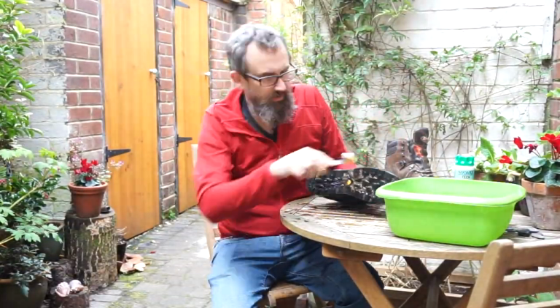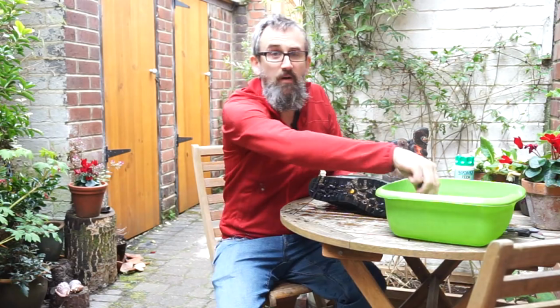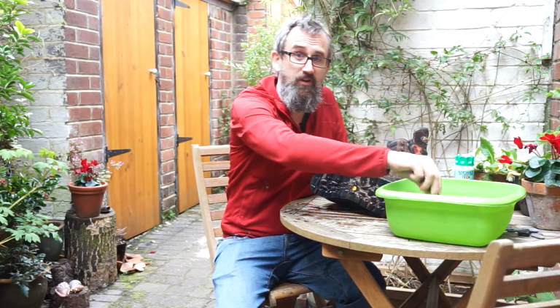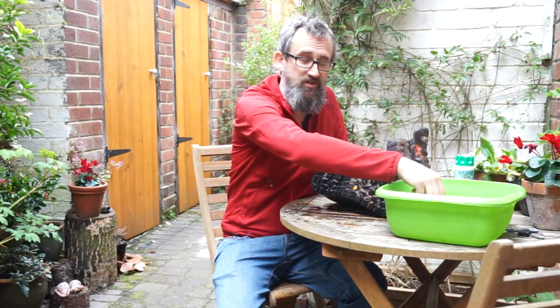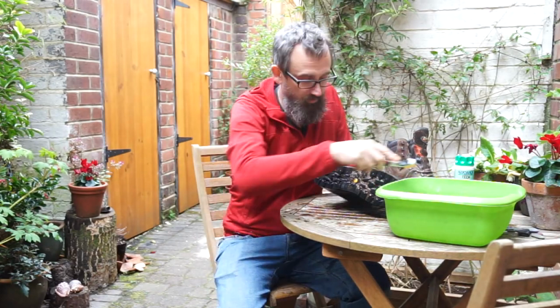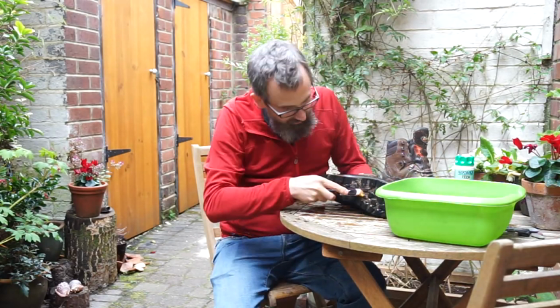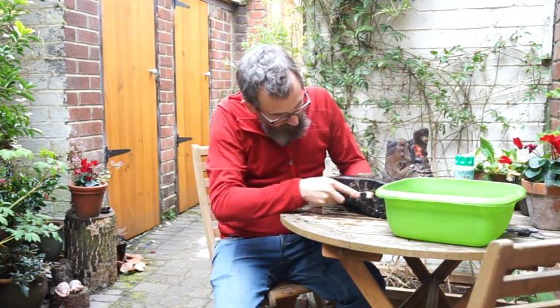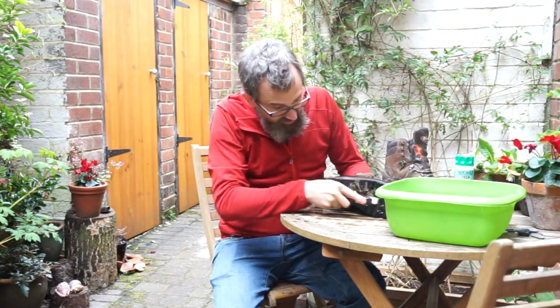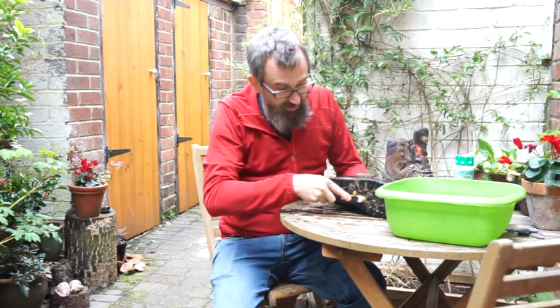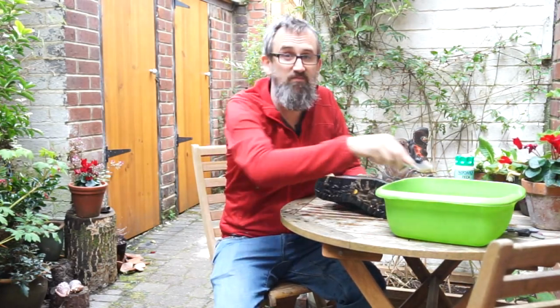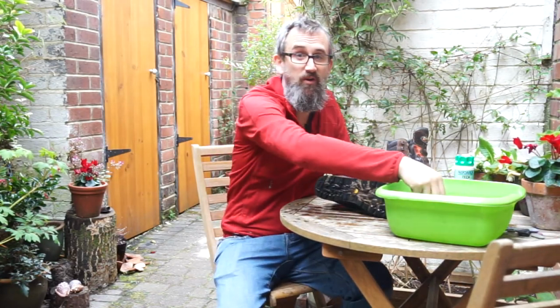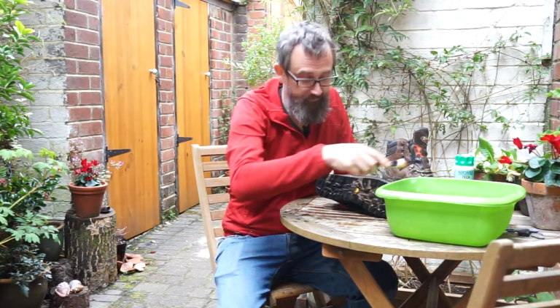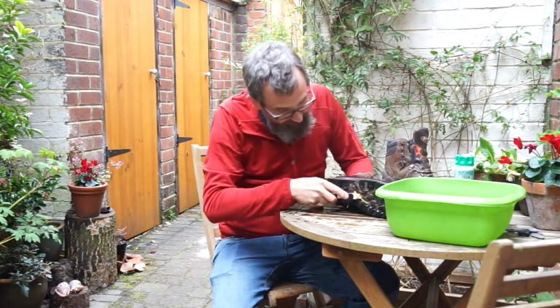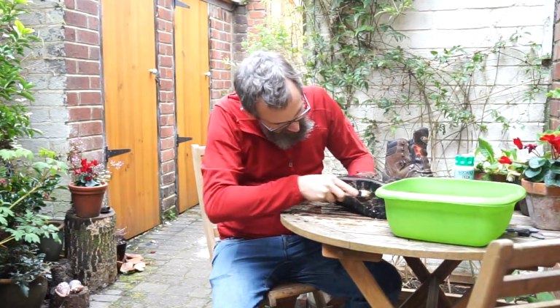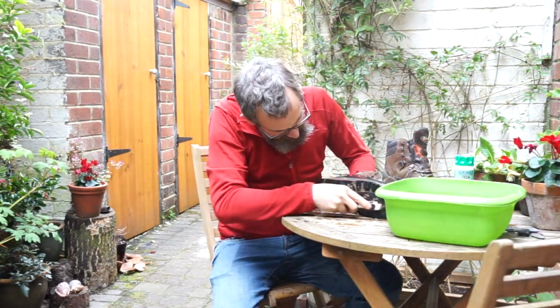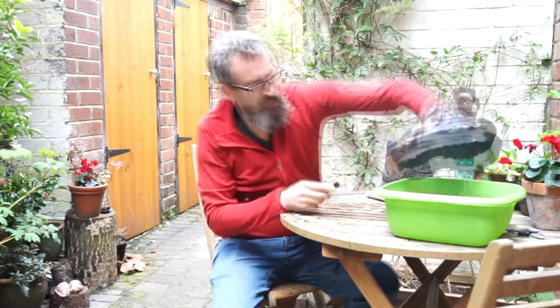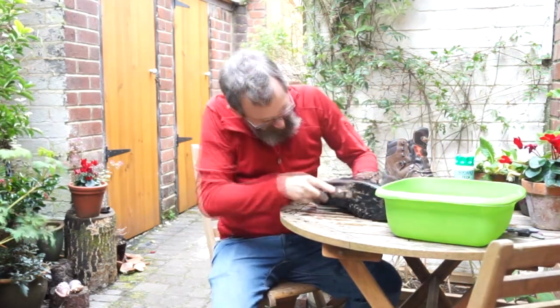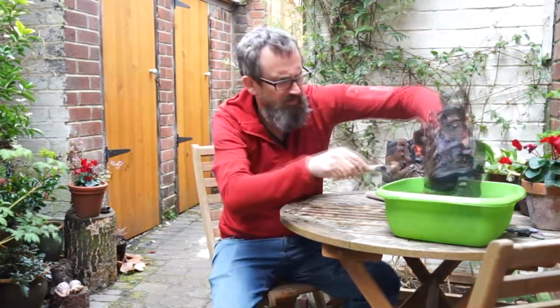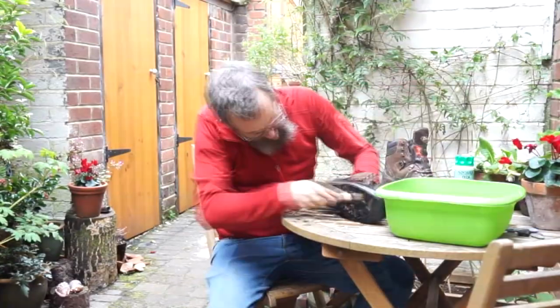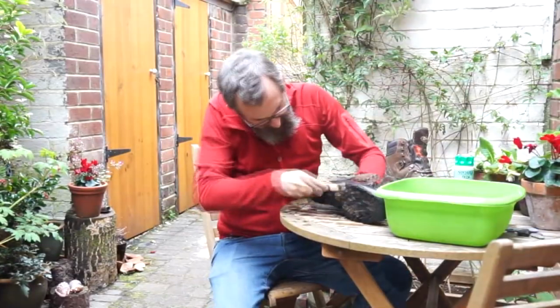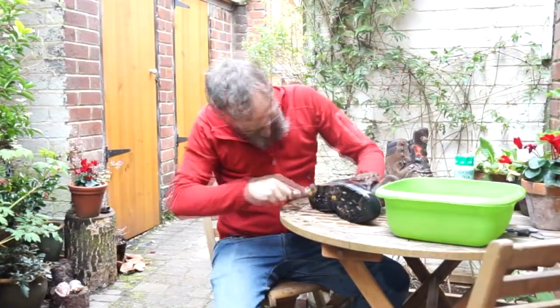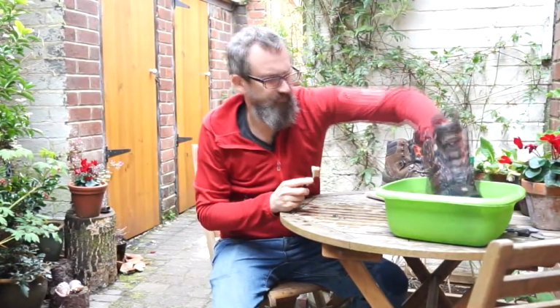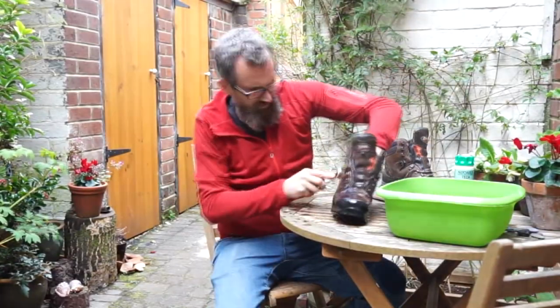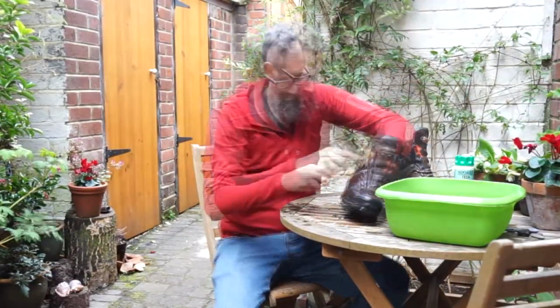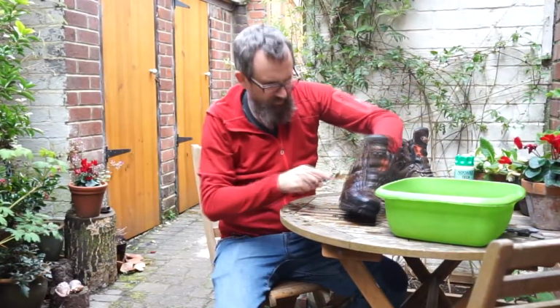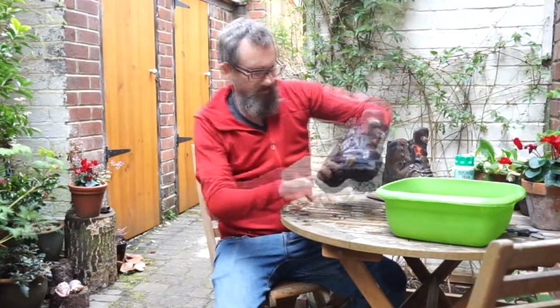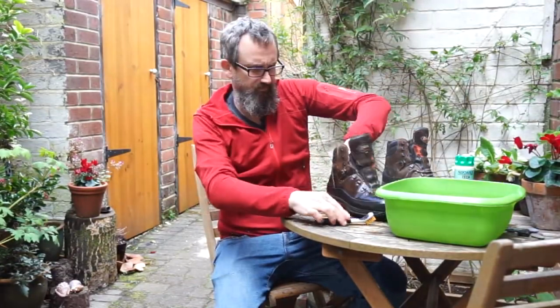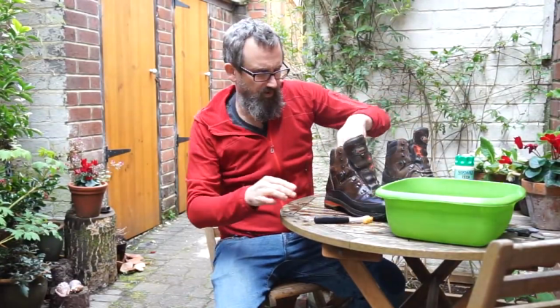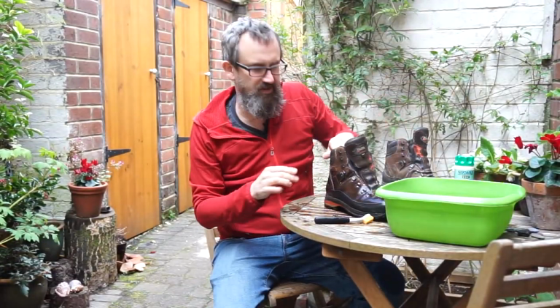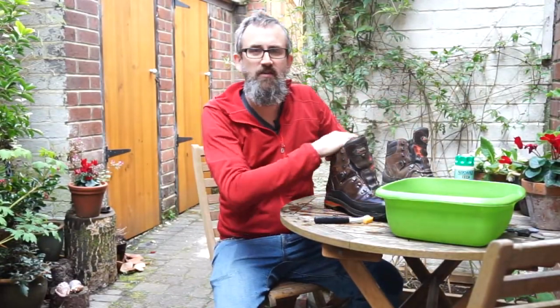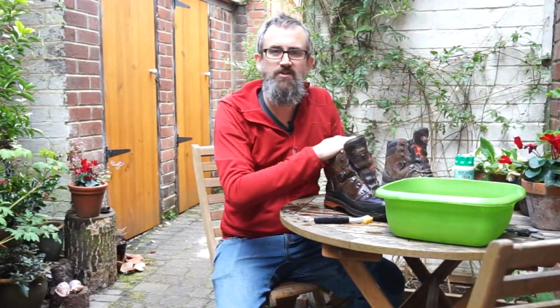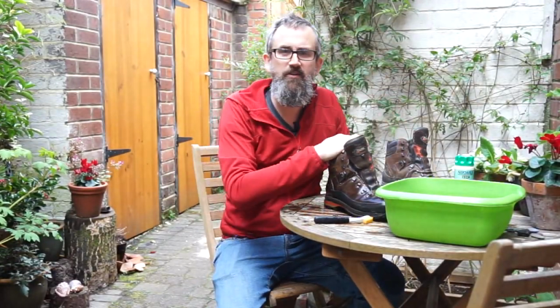I'm also going to do the sole as well. All right, that's them nicely scrubbed.